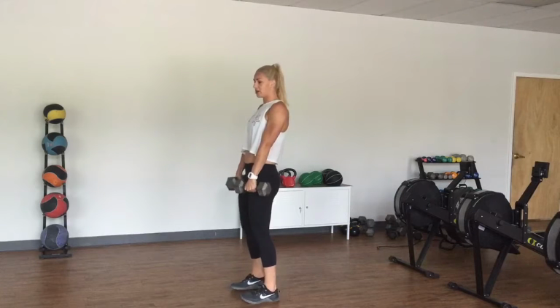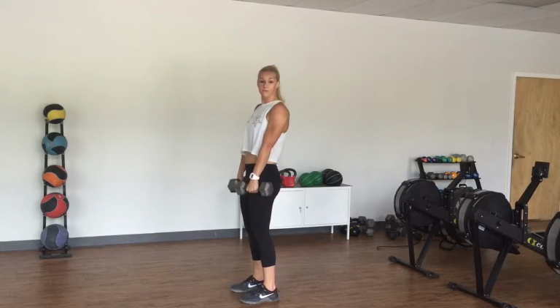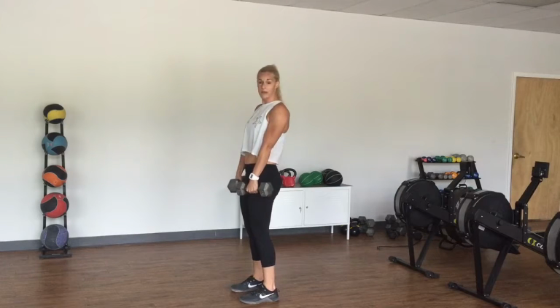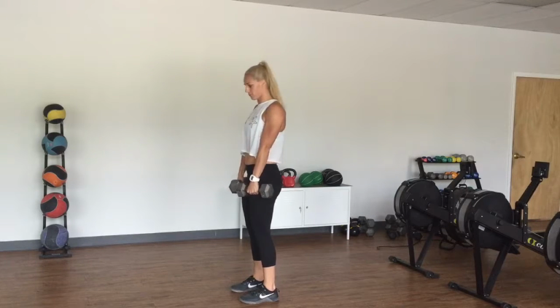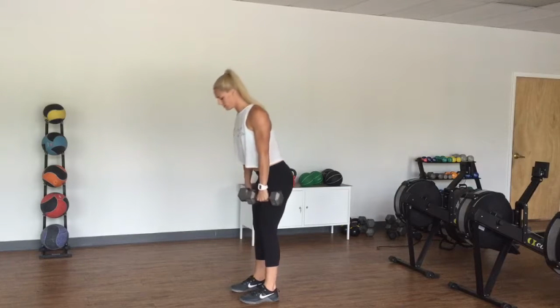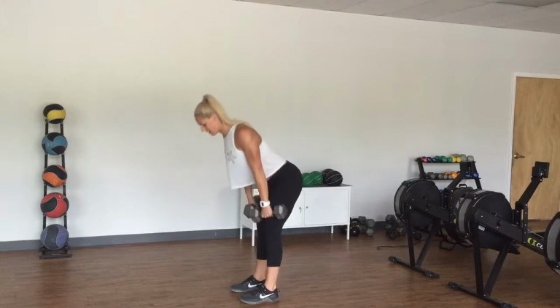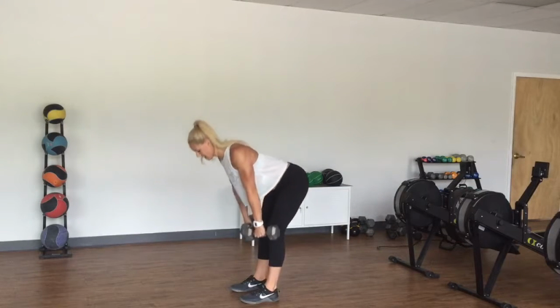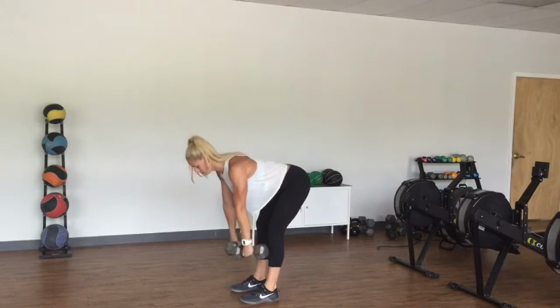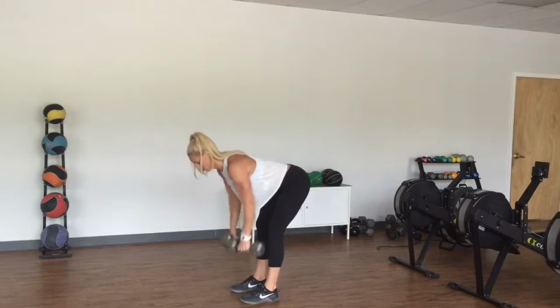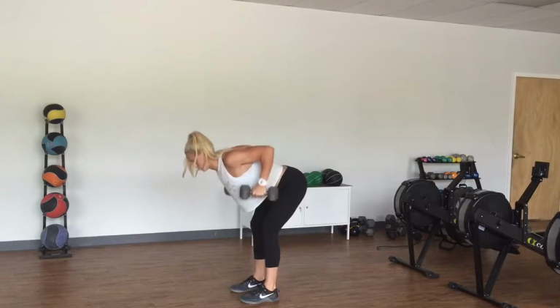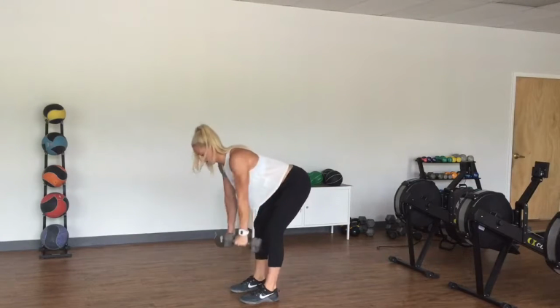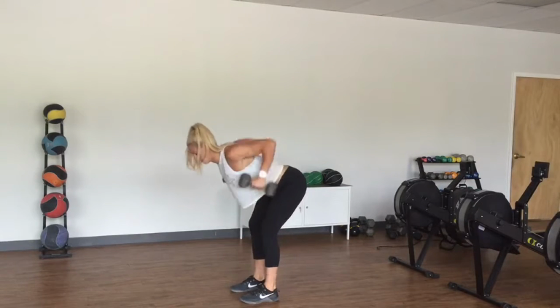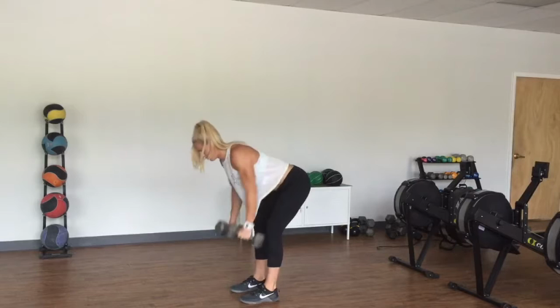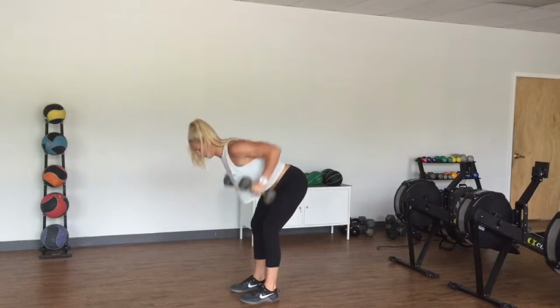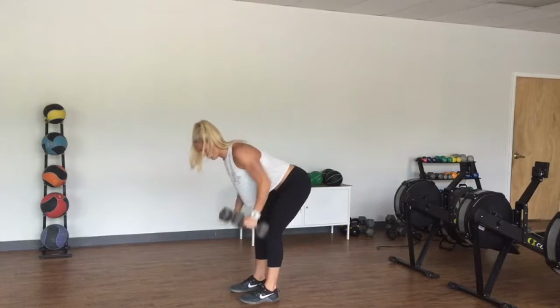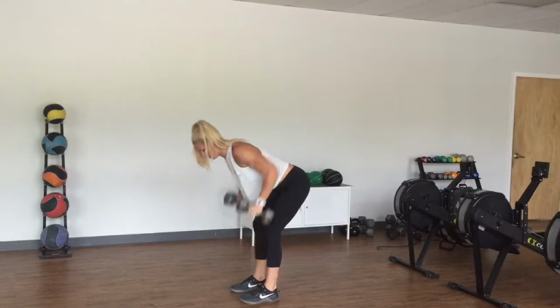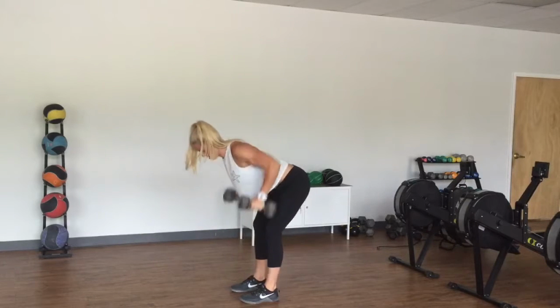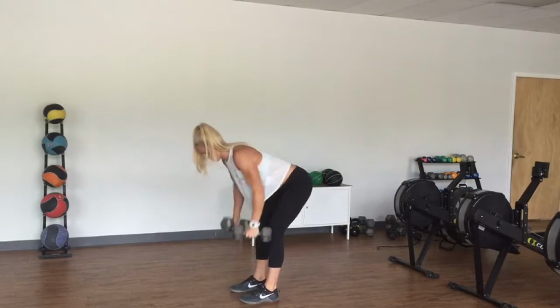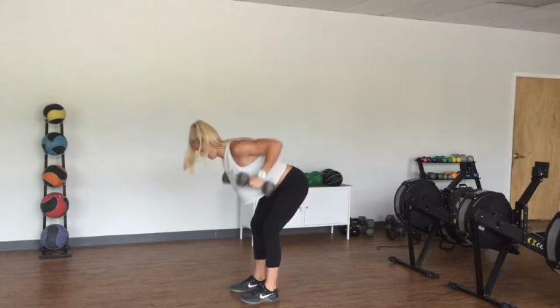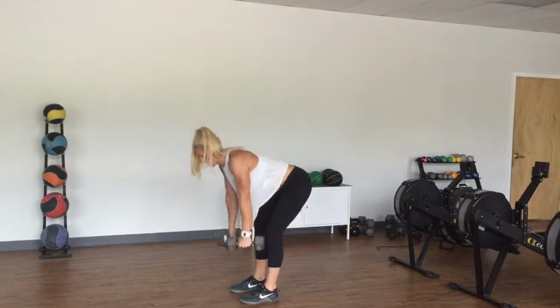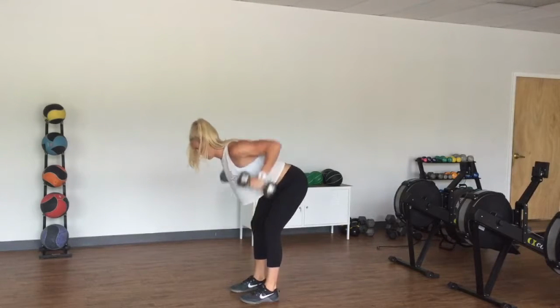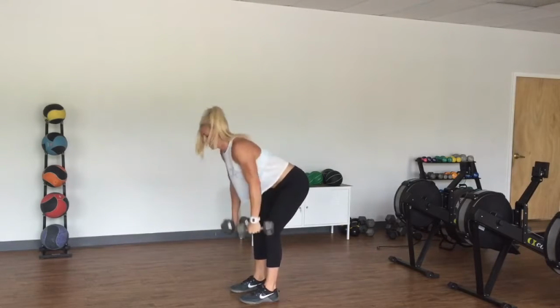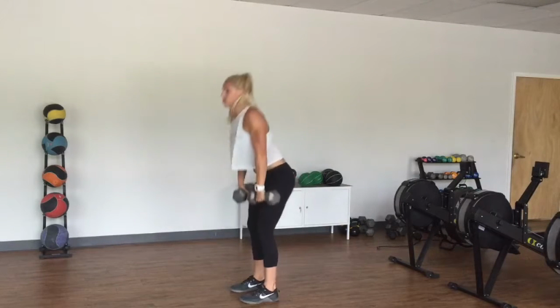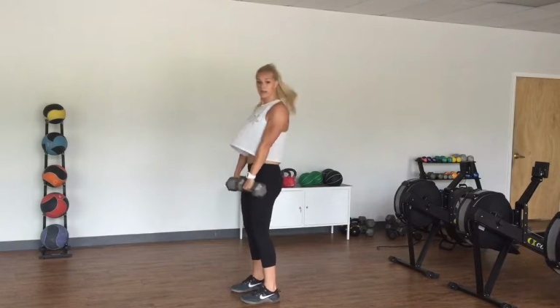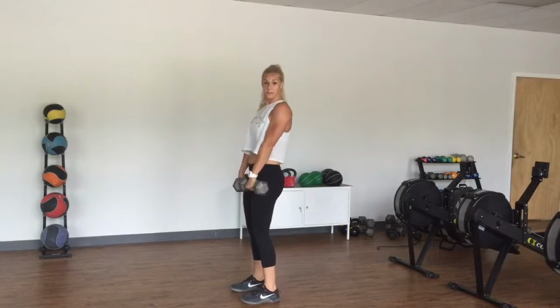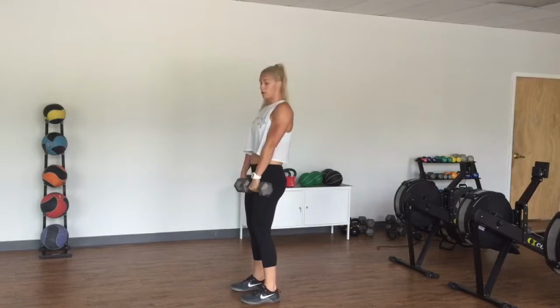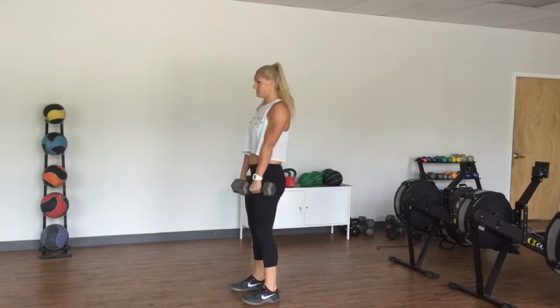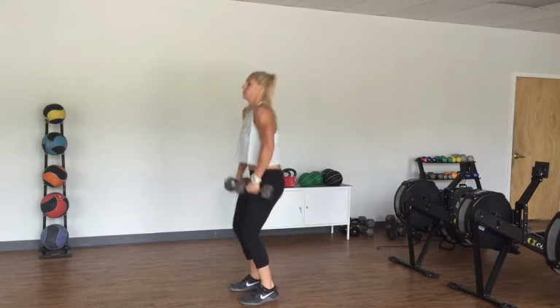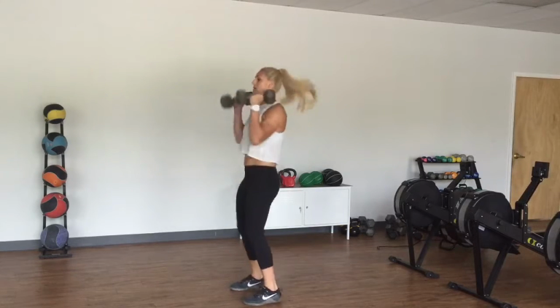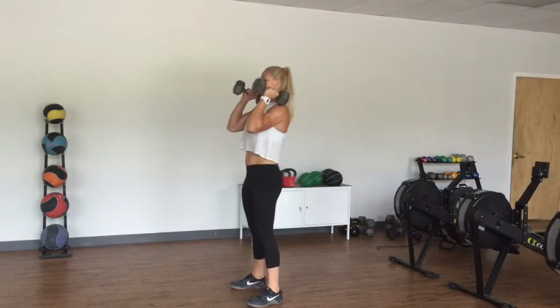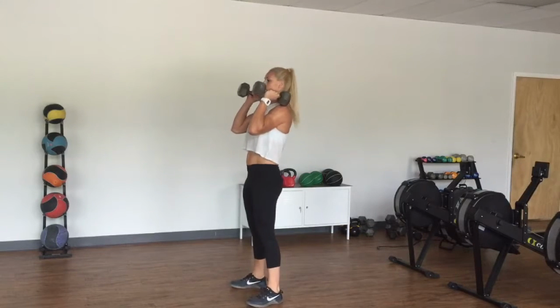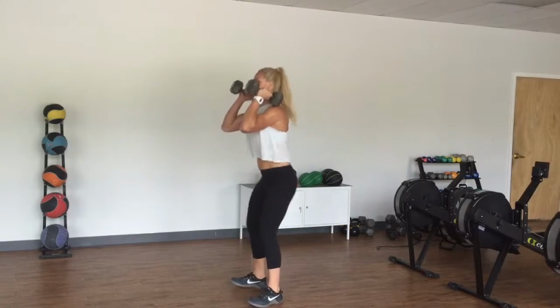There you can set up for your bent over rows. Hinge. Not putting these dumbbells down or resting in between. Then we're going to the thrusters.